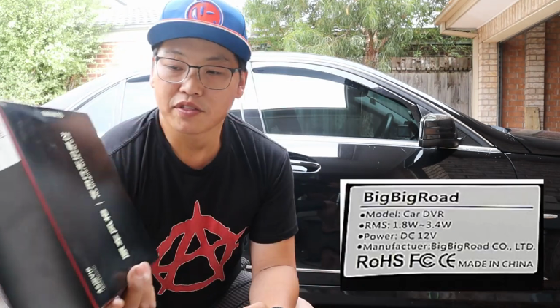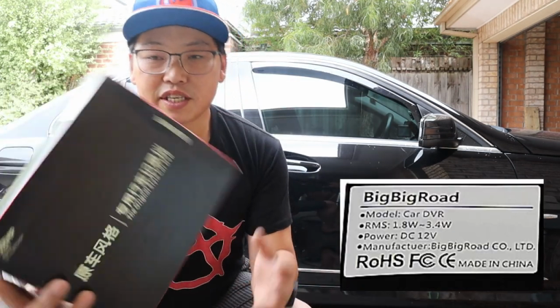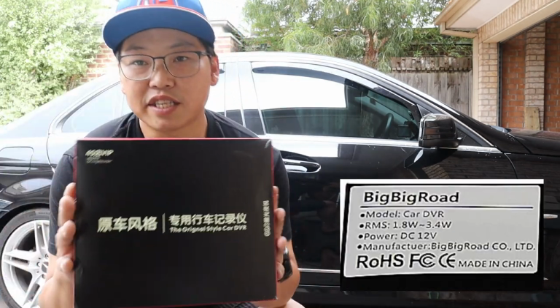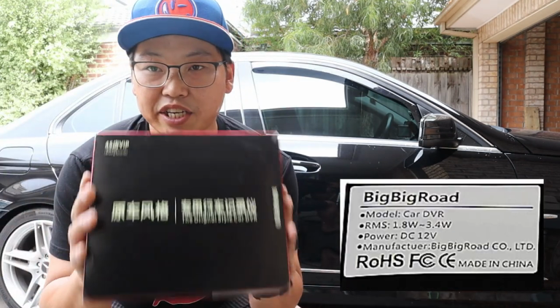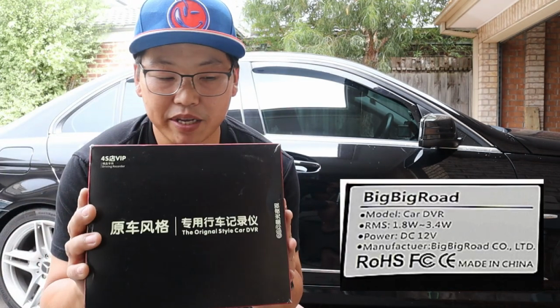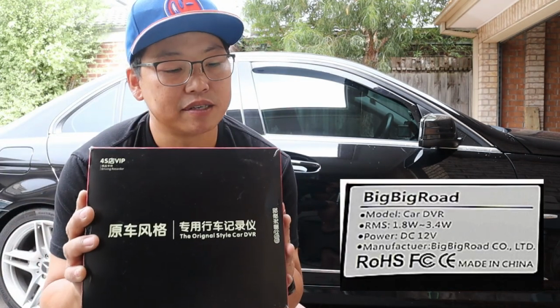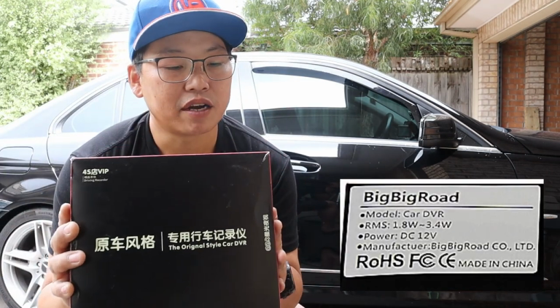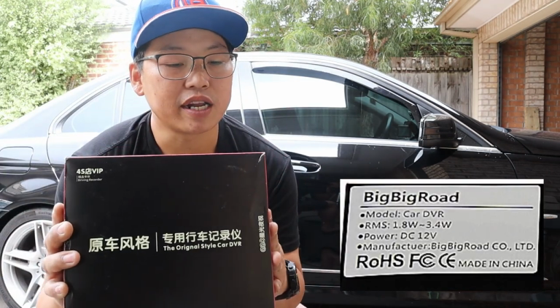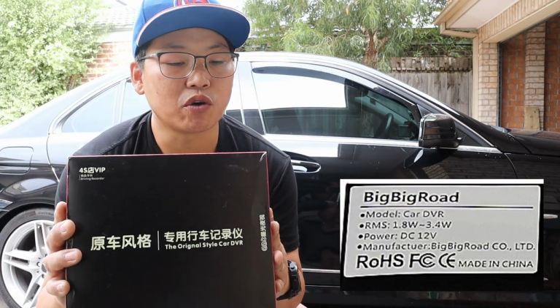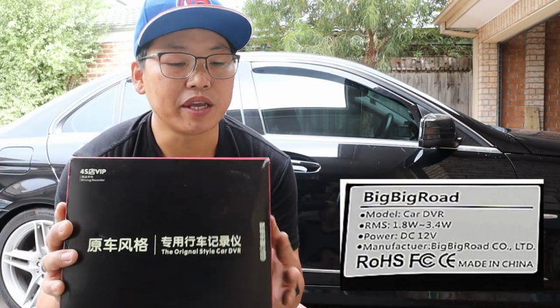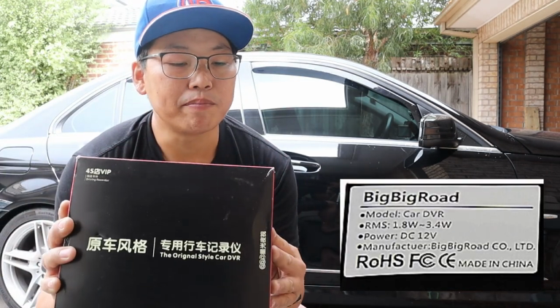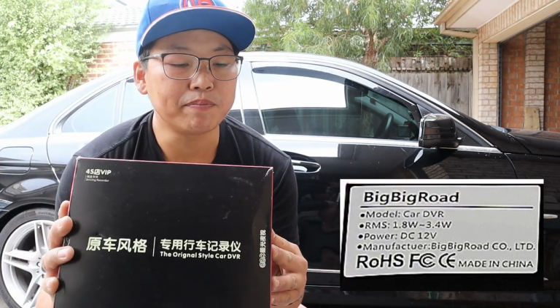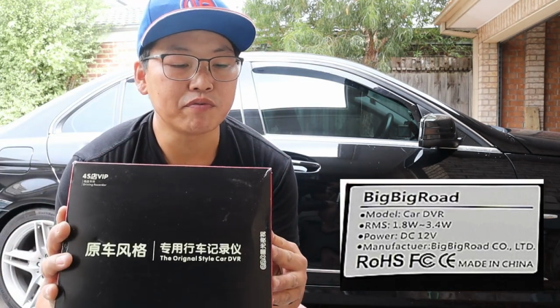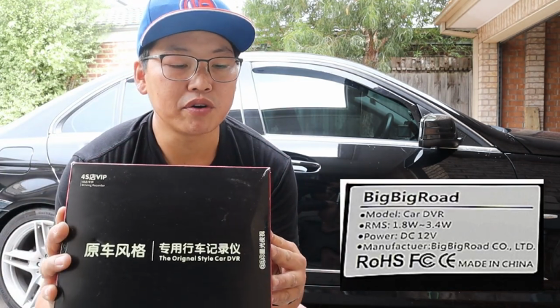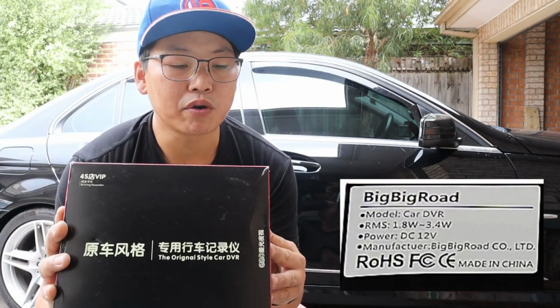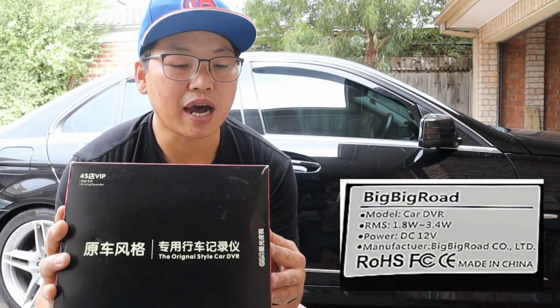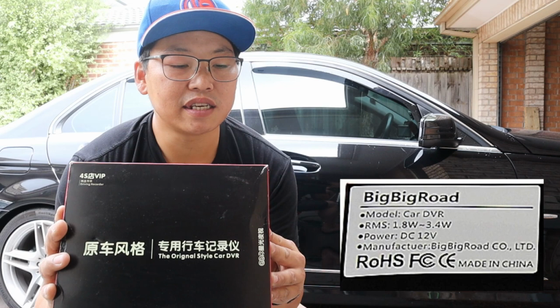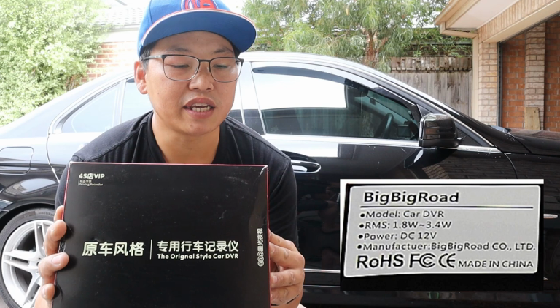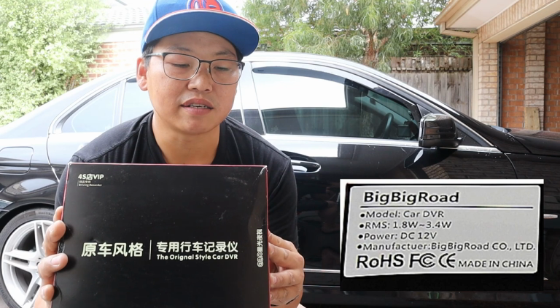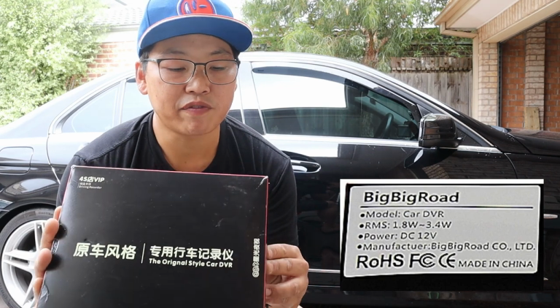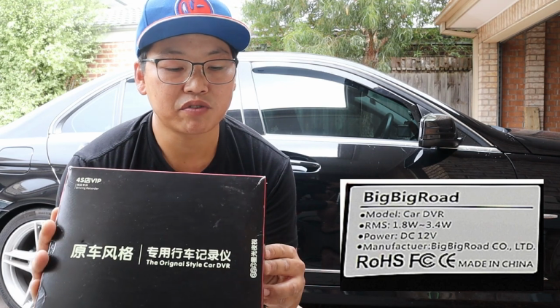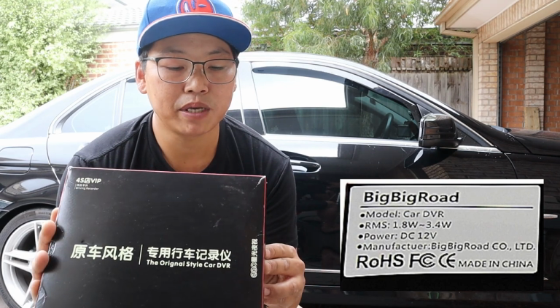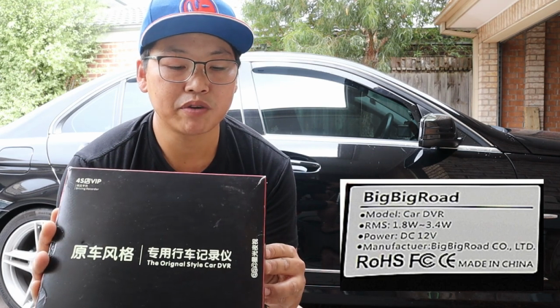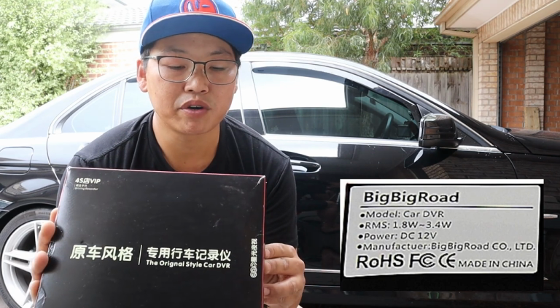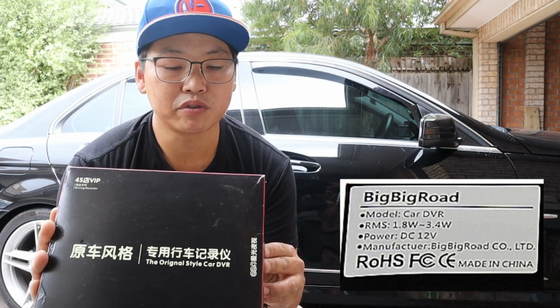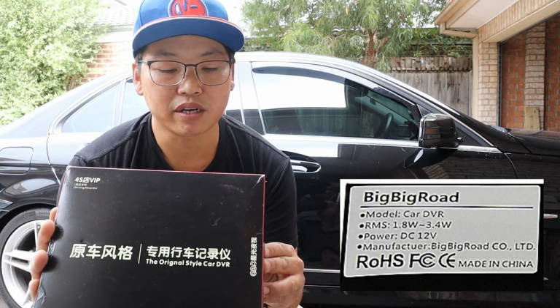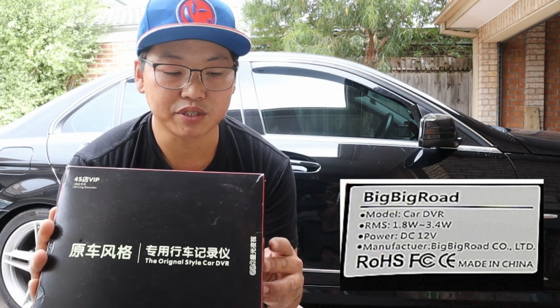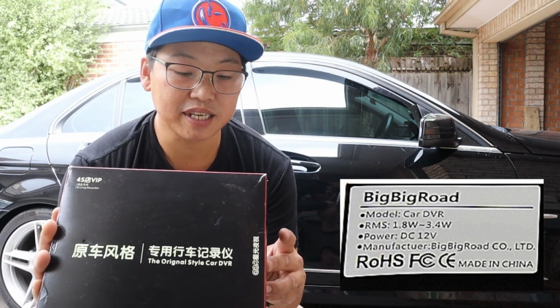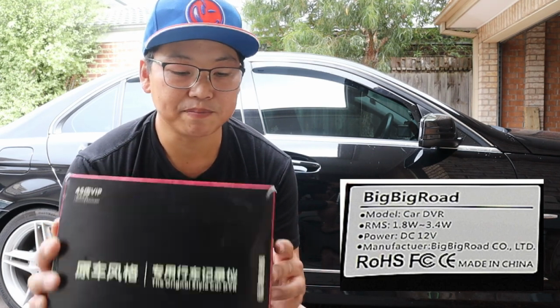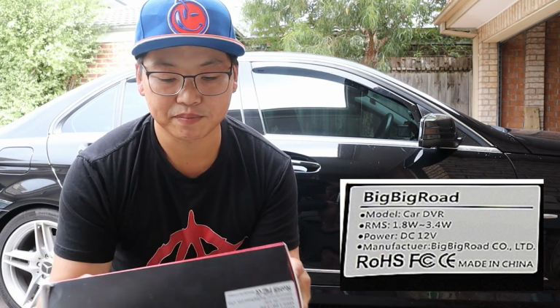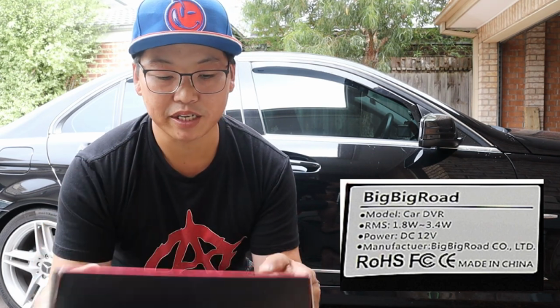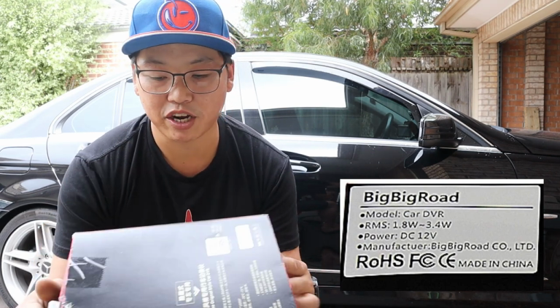This is the dash cam here. It's called the Big Big Road Model Car DVR, manufactured by Big Big Road Co. Ltd., made in China.